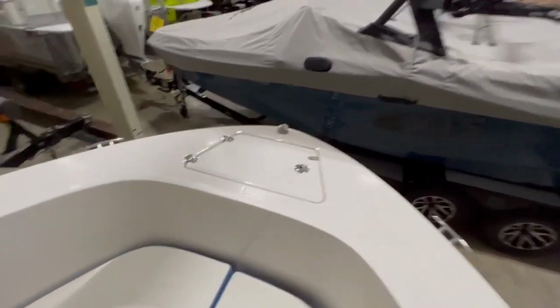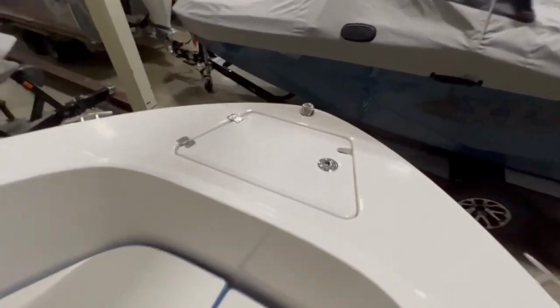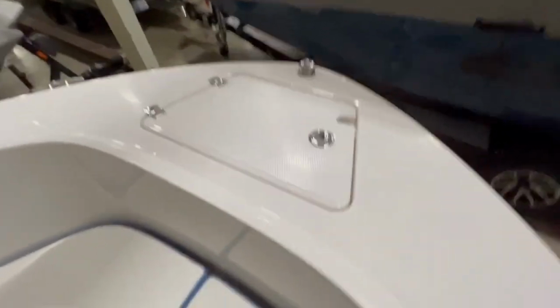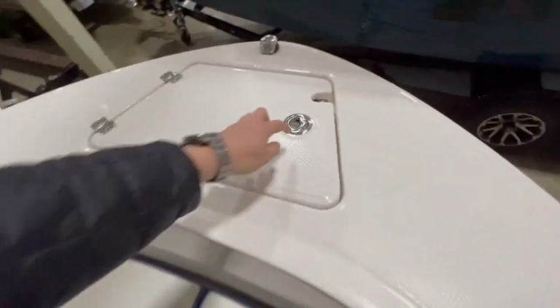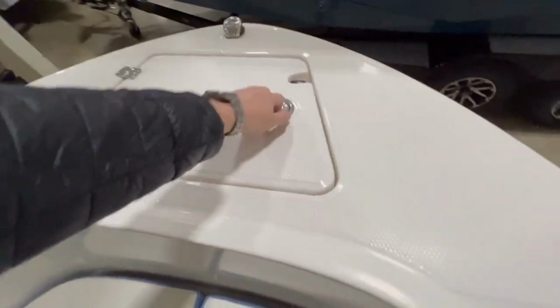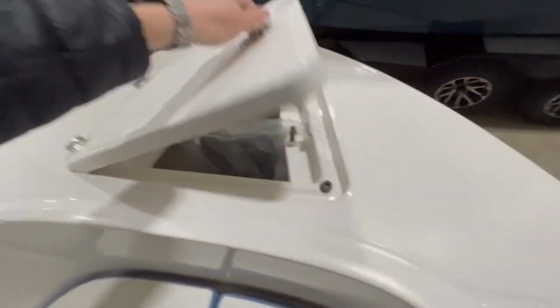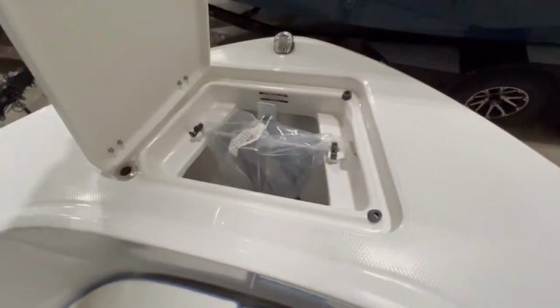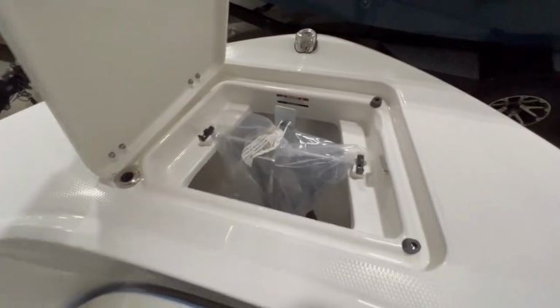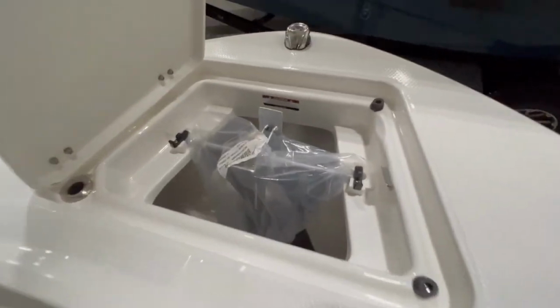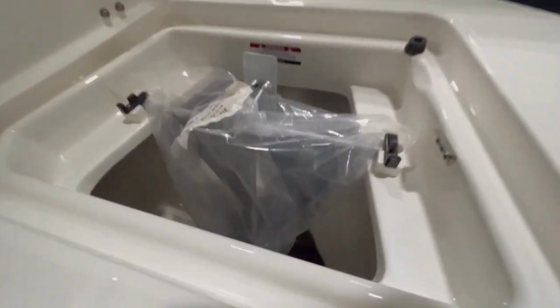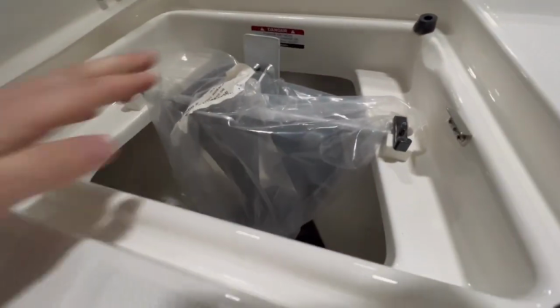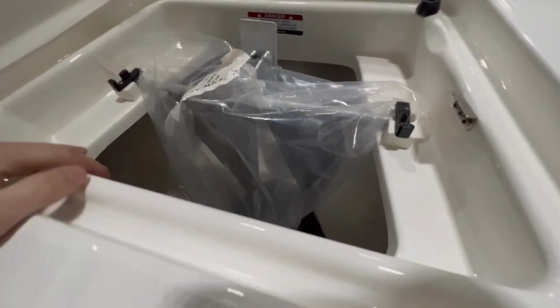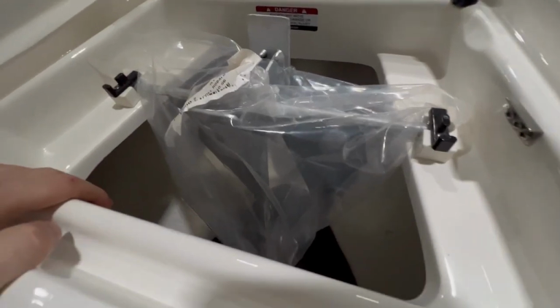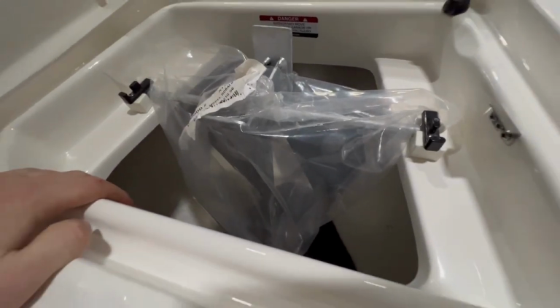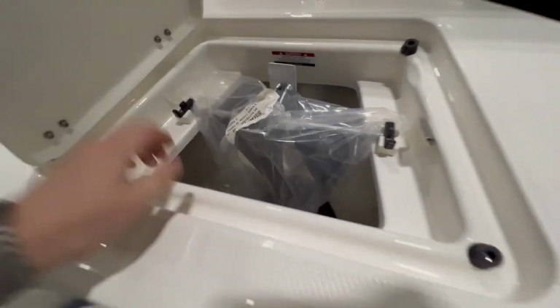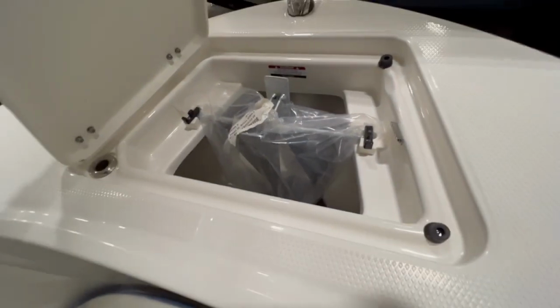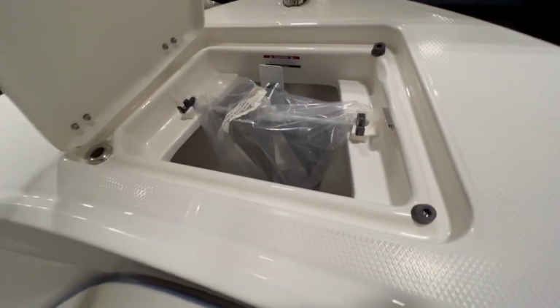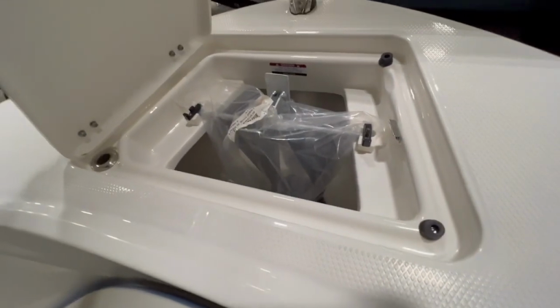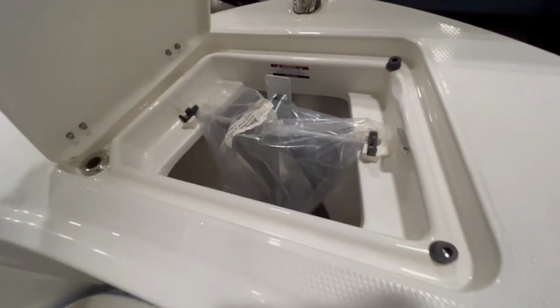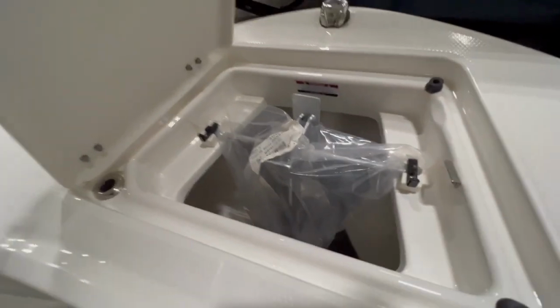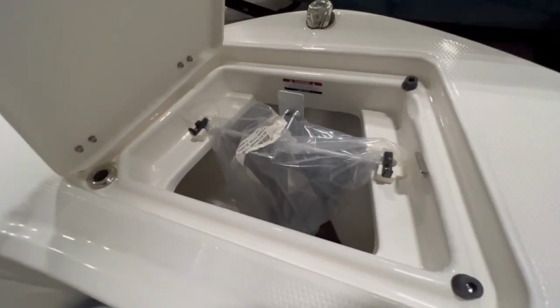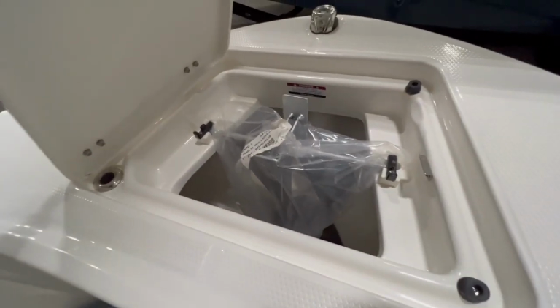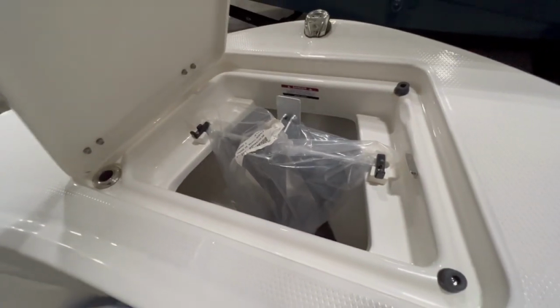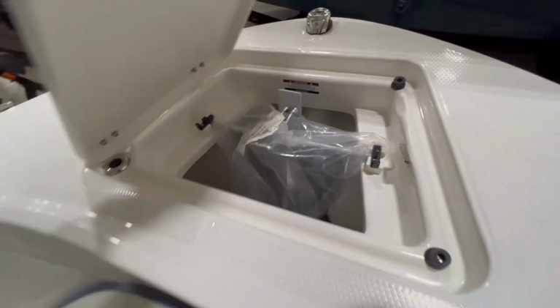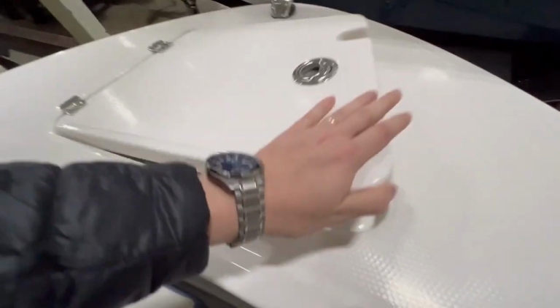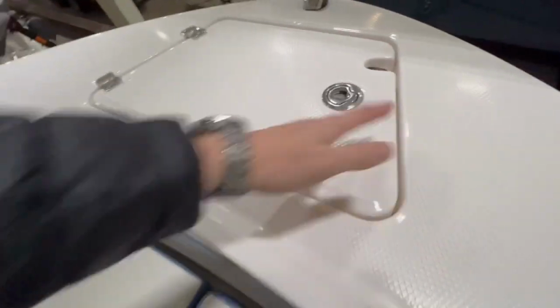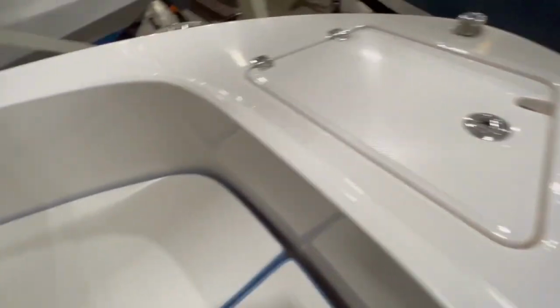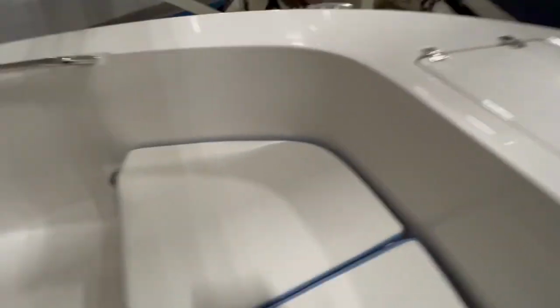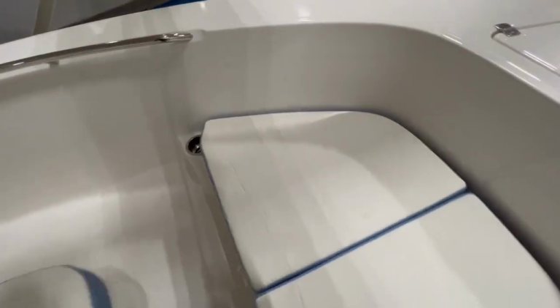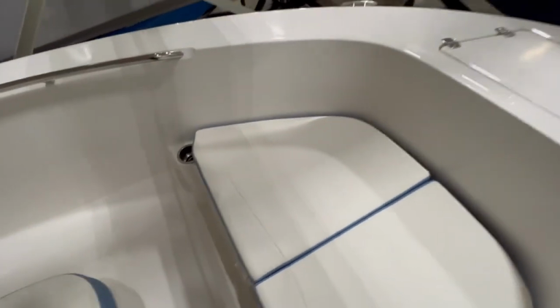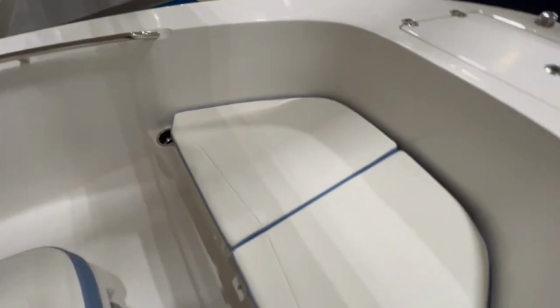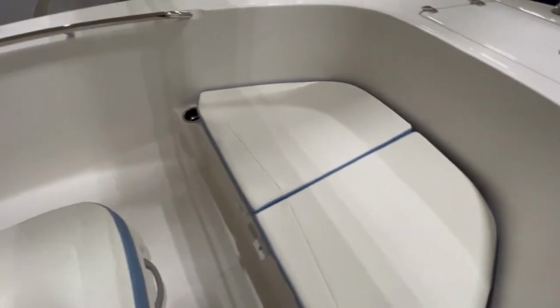There's a dedicated anchor locker still on the 18-footer. We're ordering our boats with the custom anchors from Robolo — a Danforth anchor that fits perfectly in this compartment. All we need to do is add an anchor line and some chain.